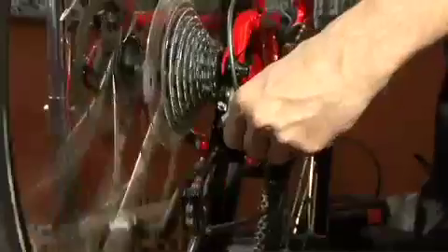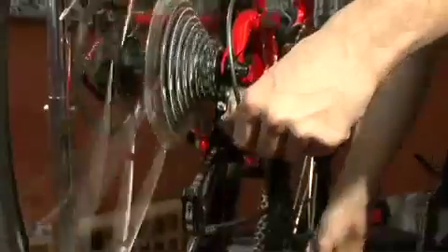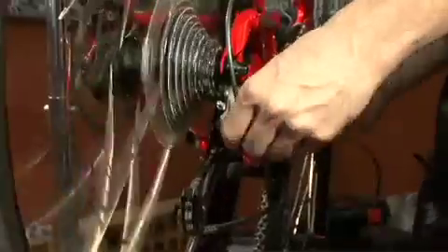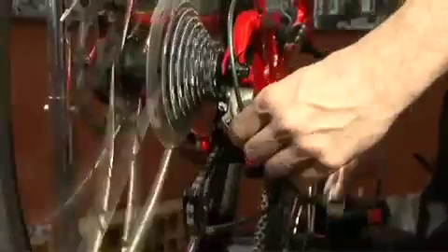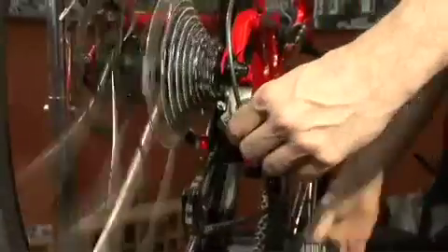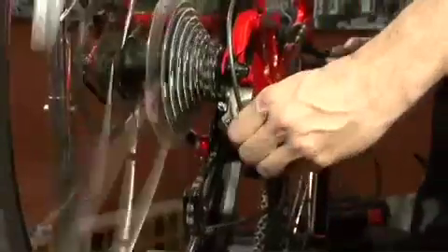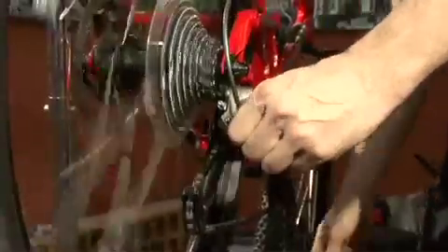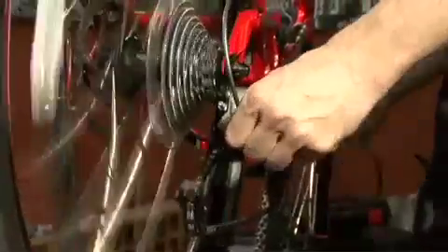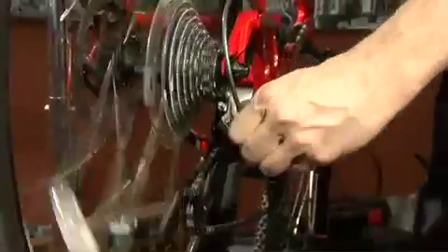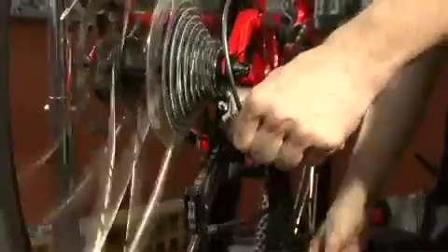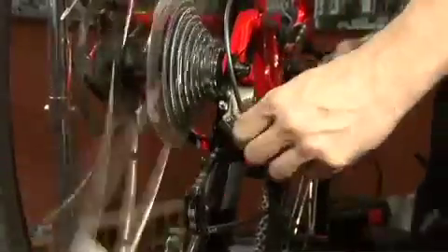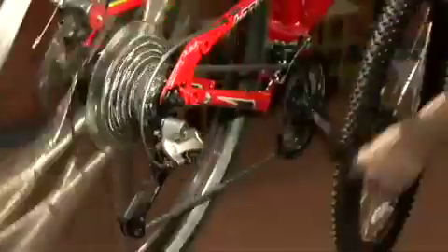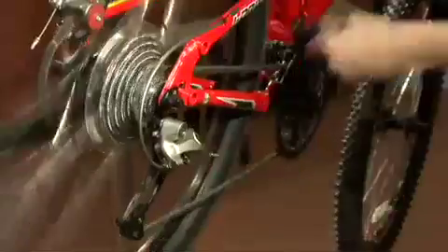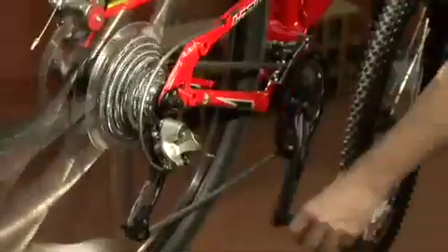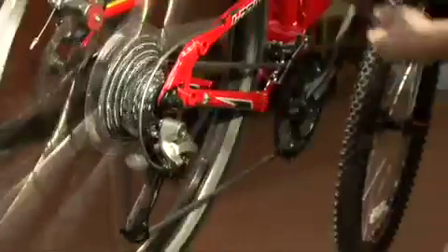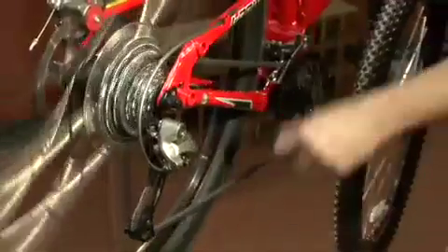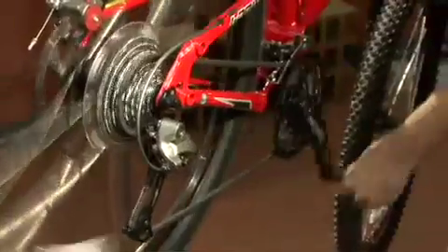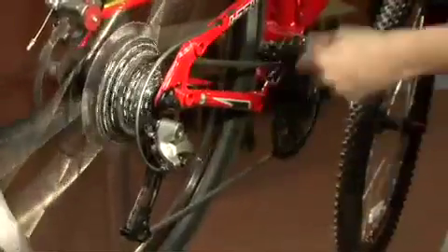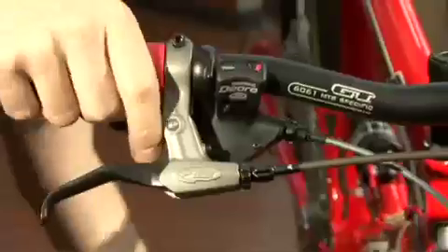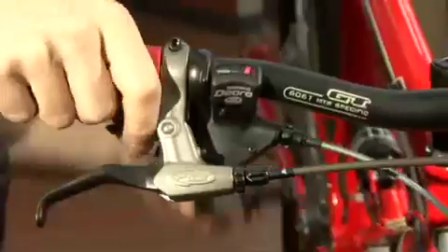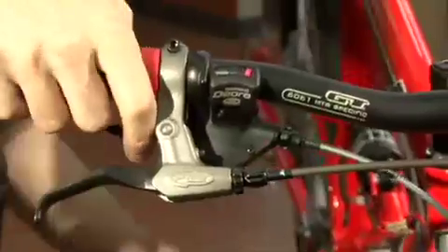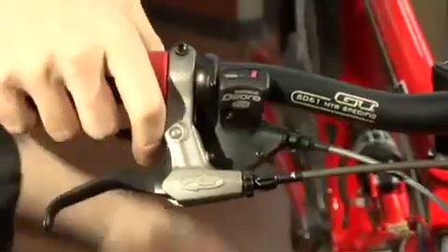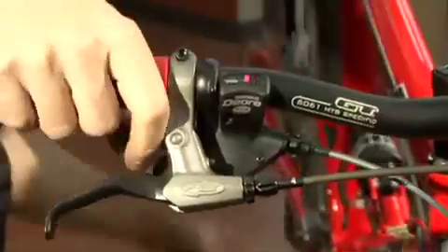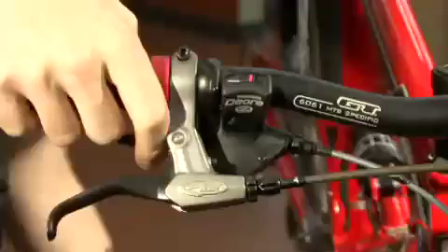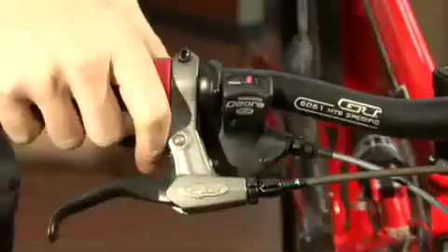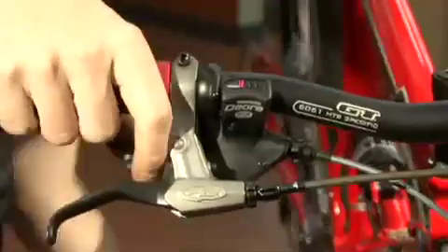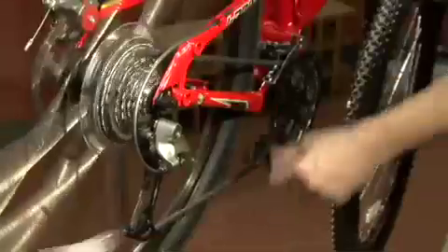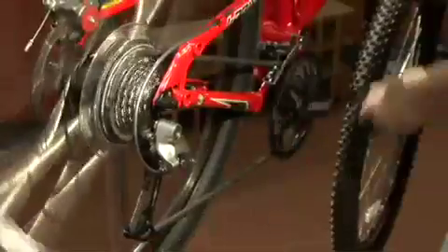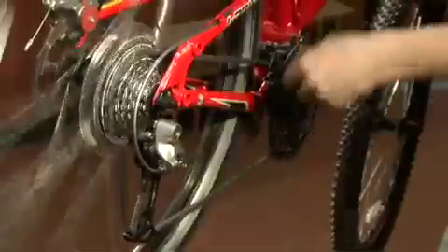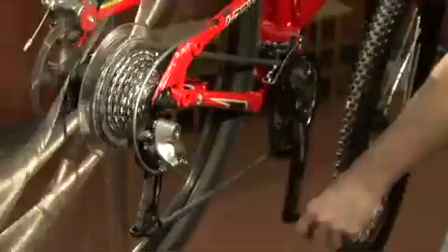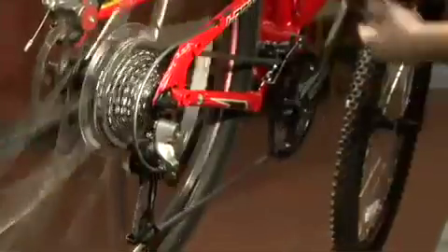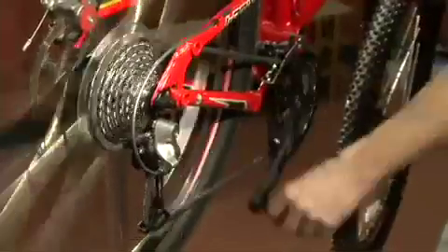Is it good but noisy? Fine-tune the cable tension to eliminate the noise. Once you've dialed in the highest cogs, the rest should click right into place. So shift up the cassette and make small tension adjustments as necessary.